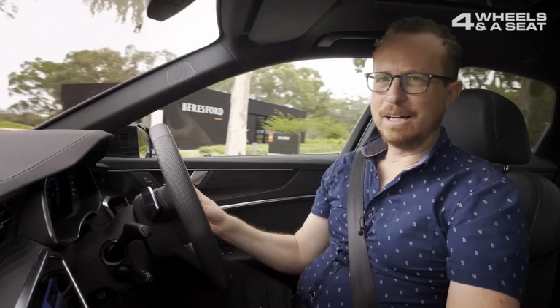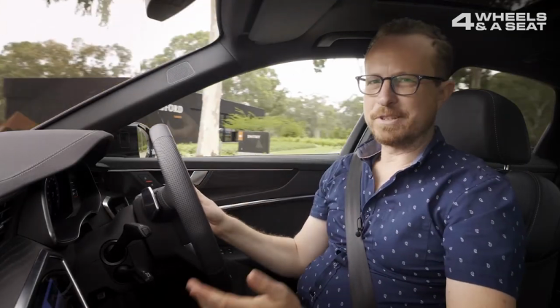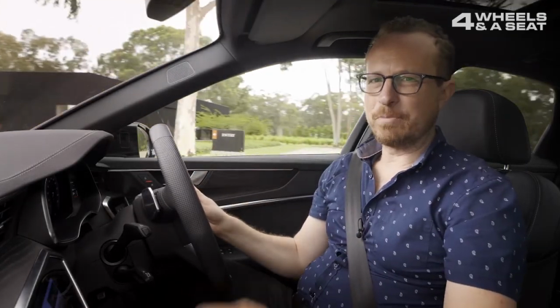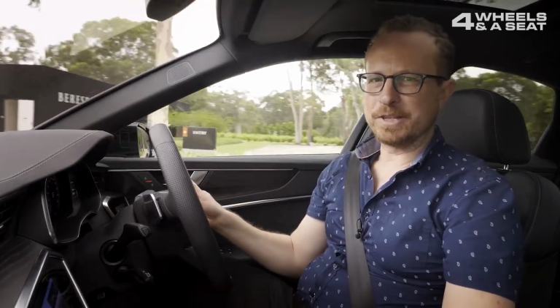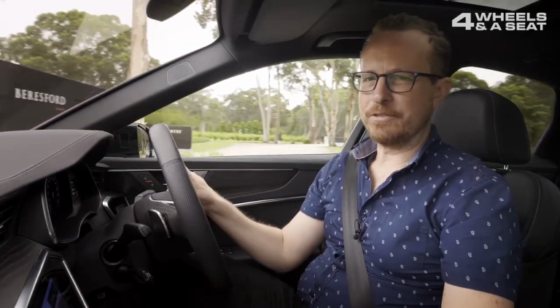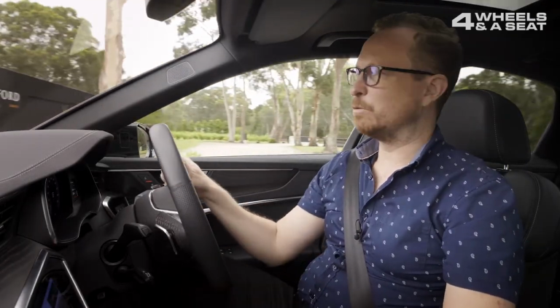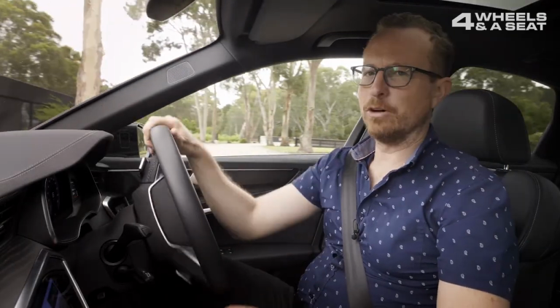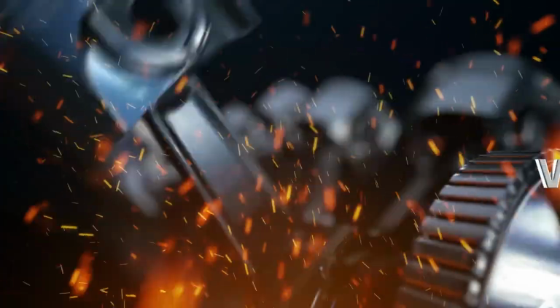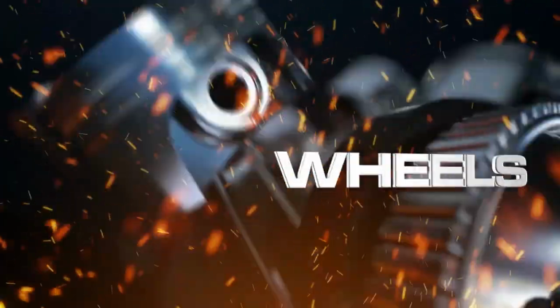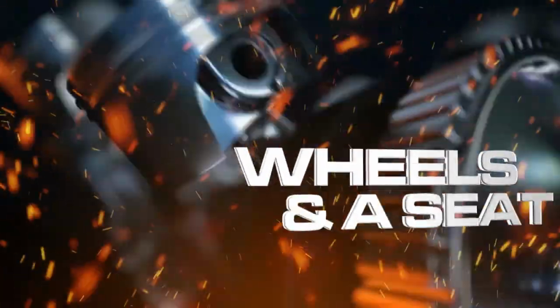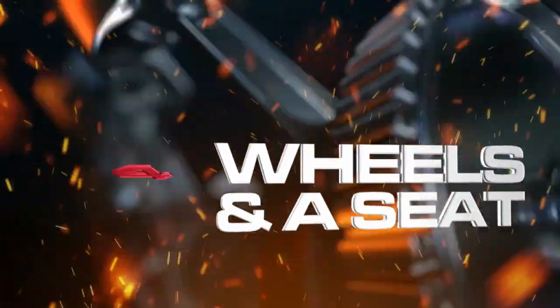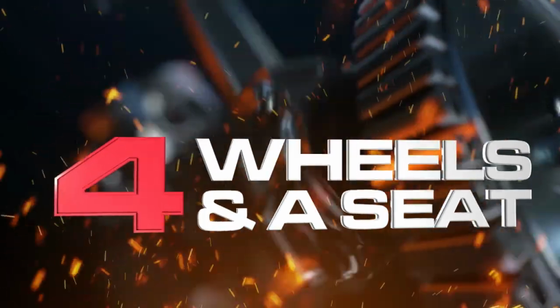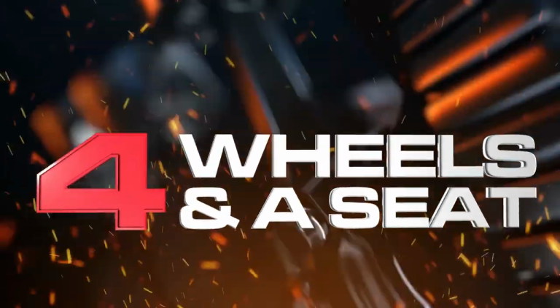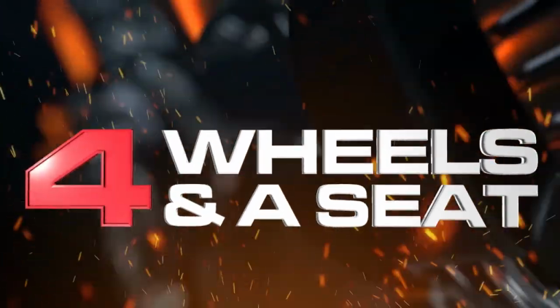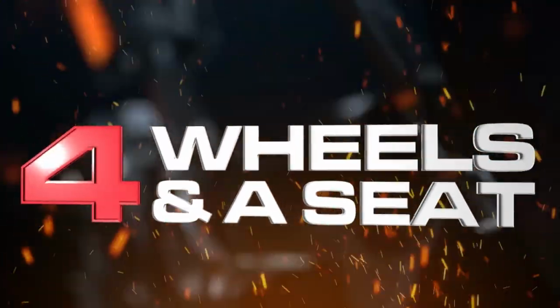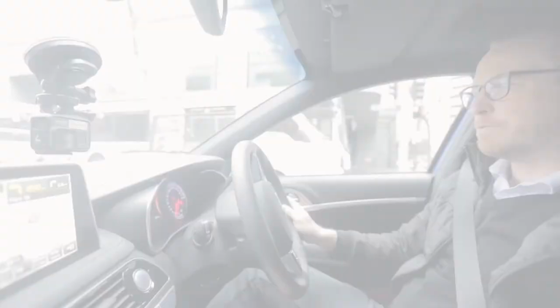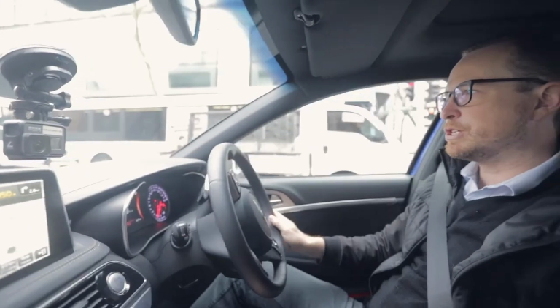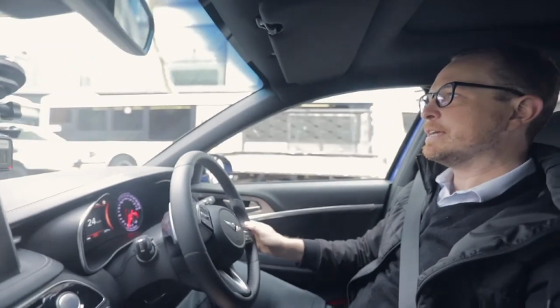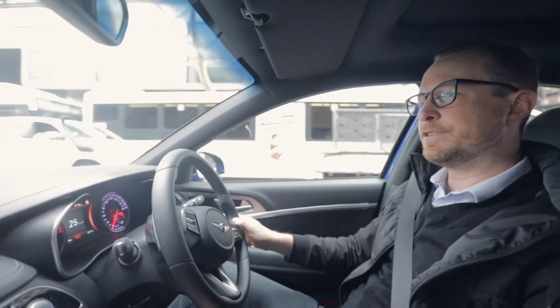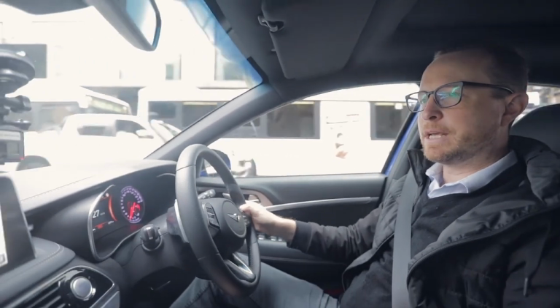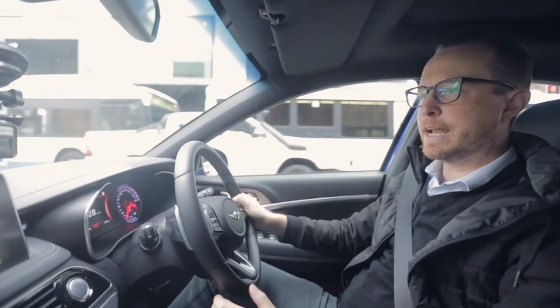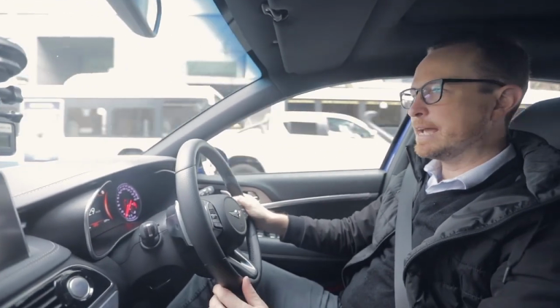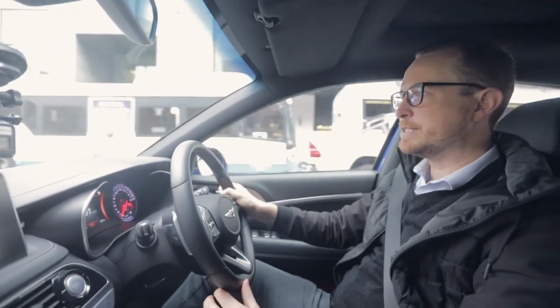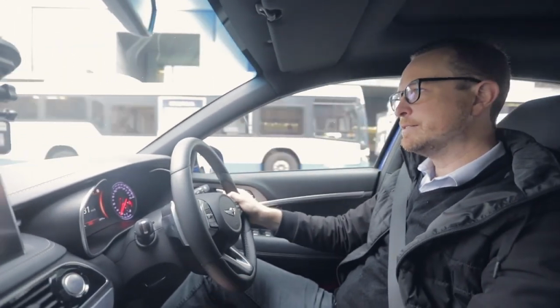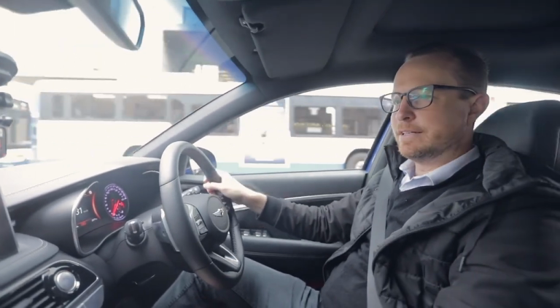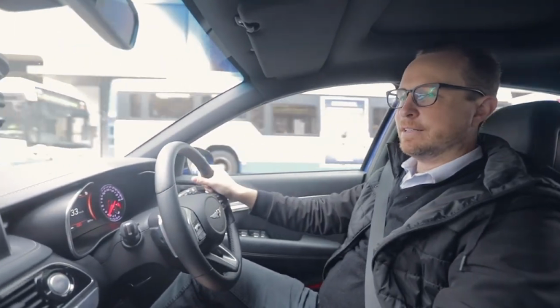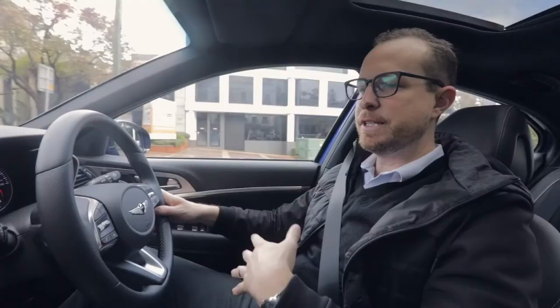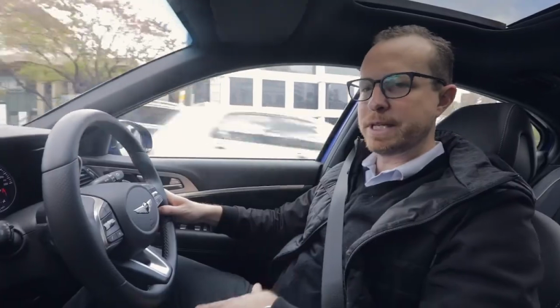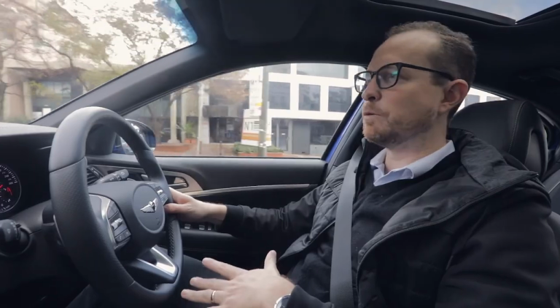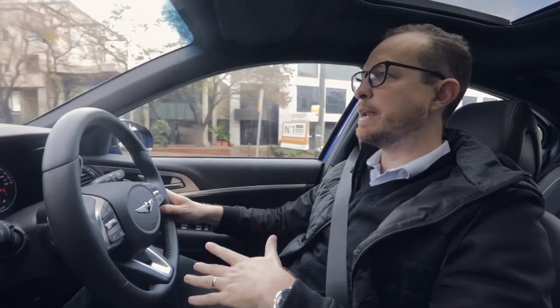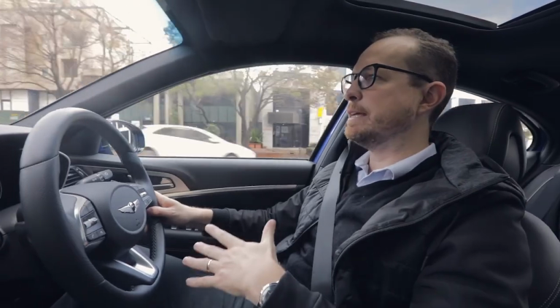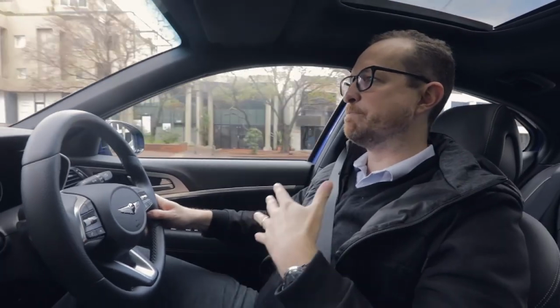I'm going to have to stick with my Honda Civic for a little while longer. Which is from Hyundai's... this particular one is...